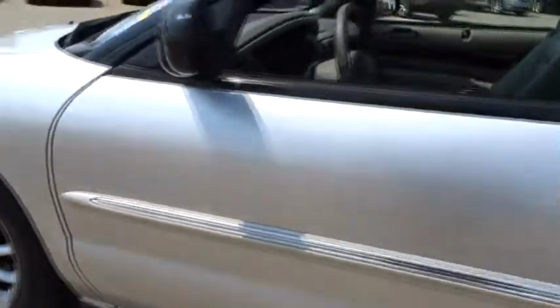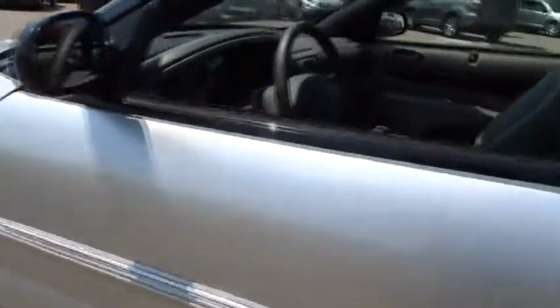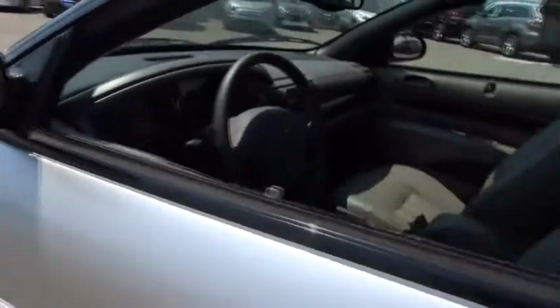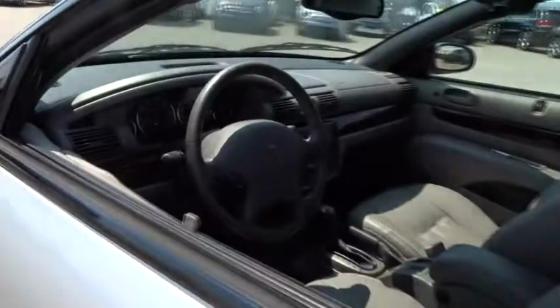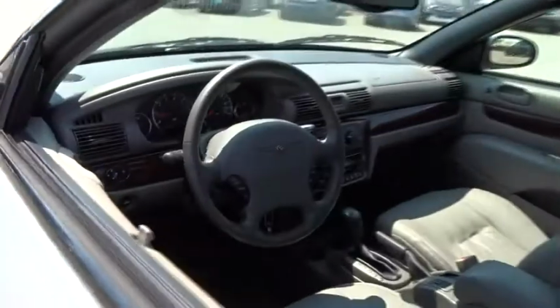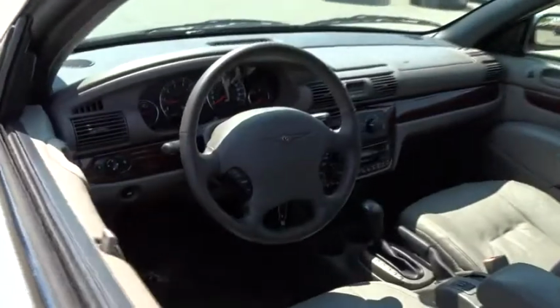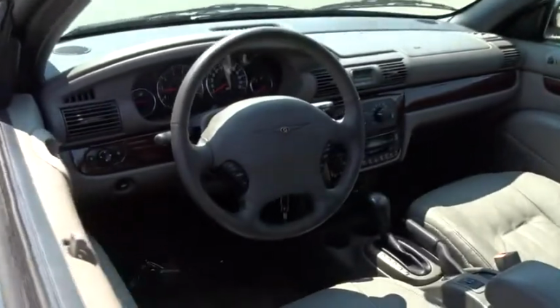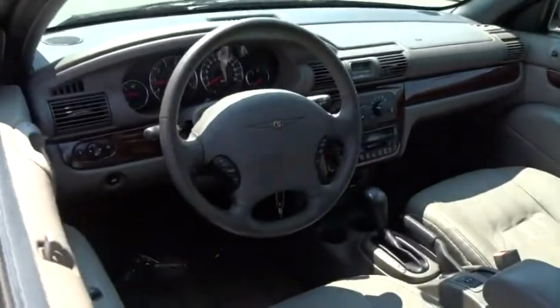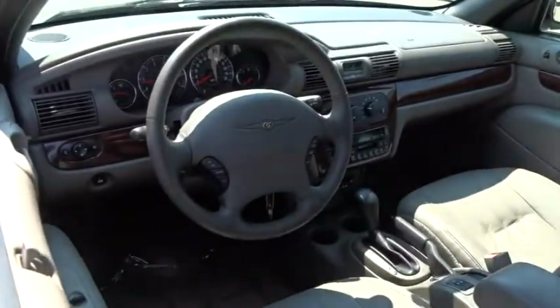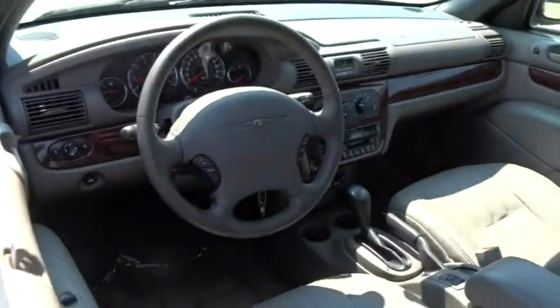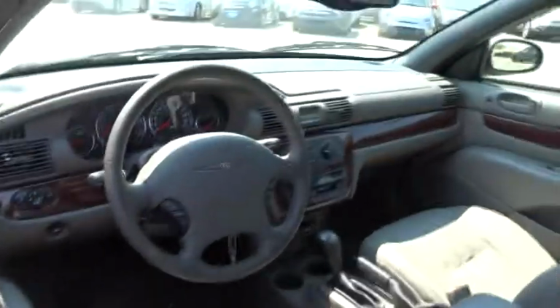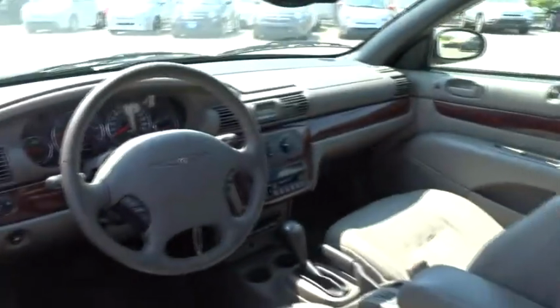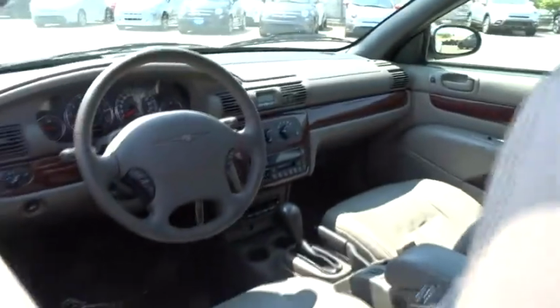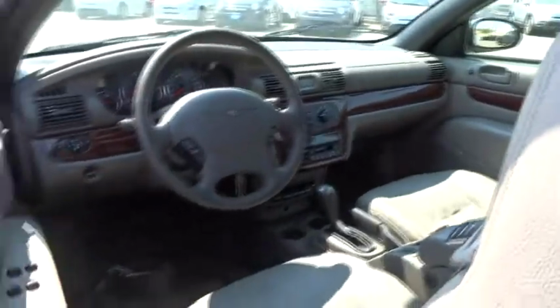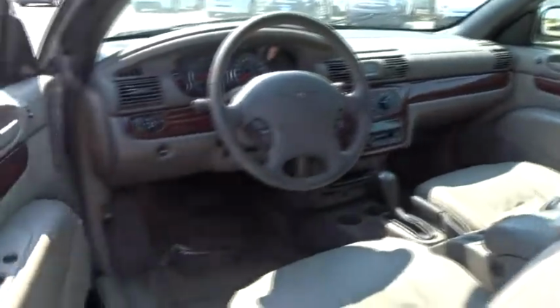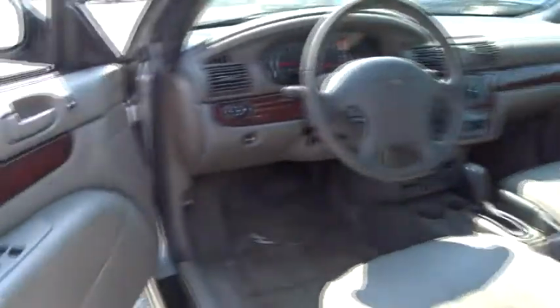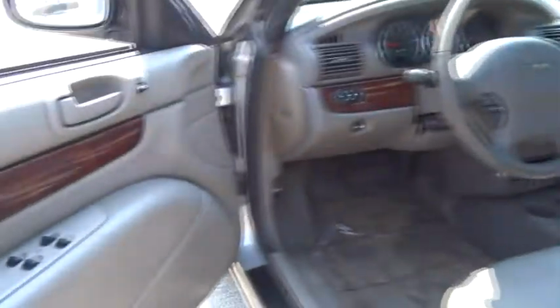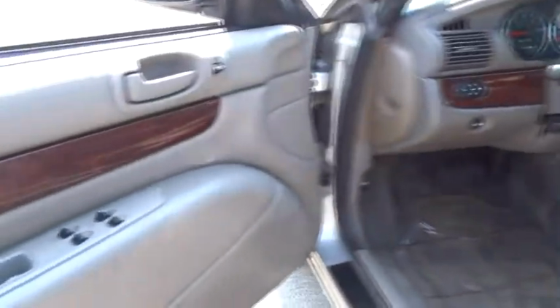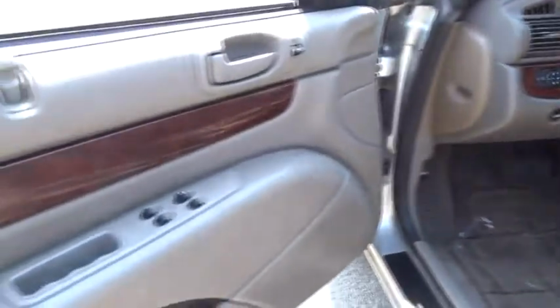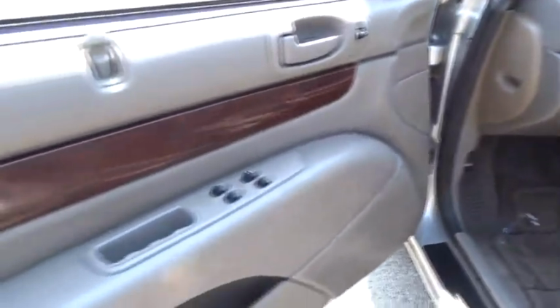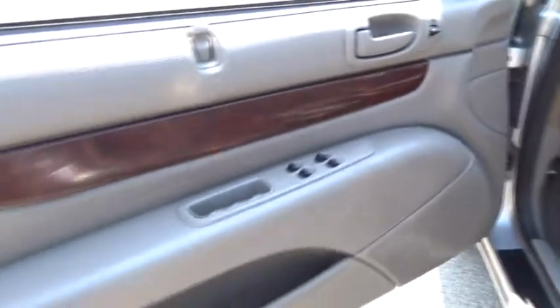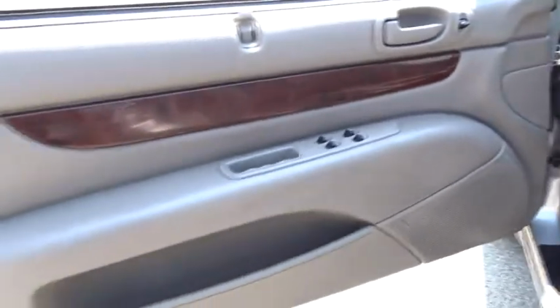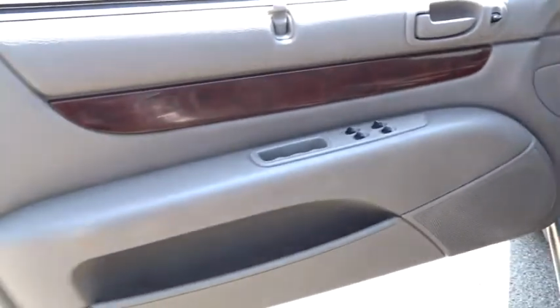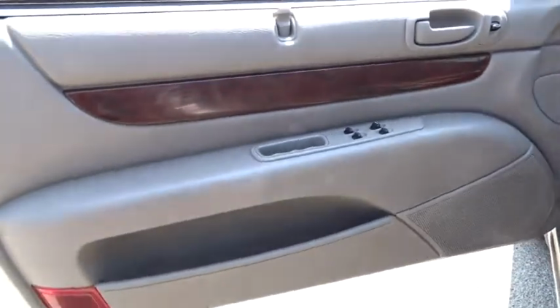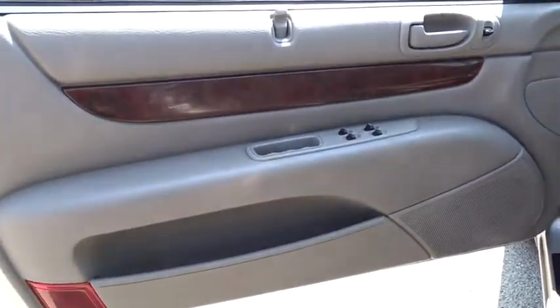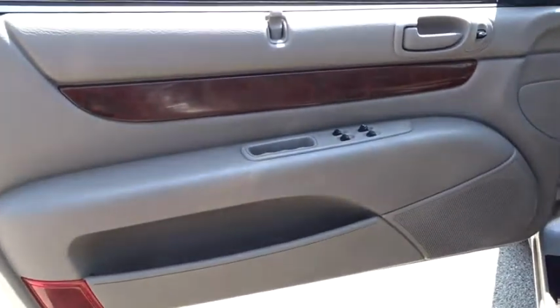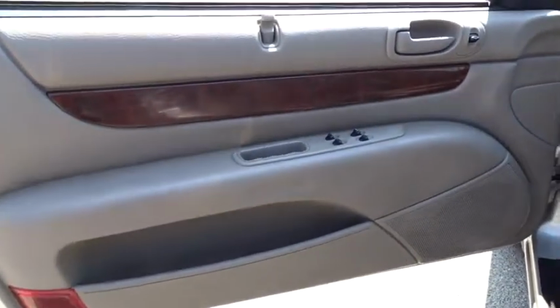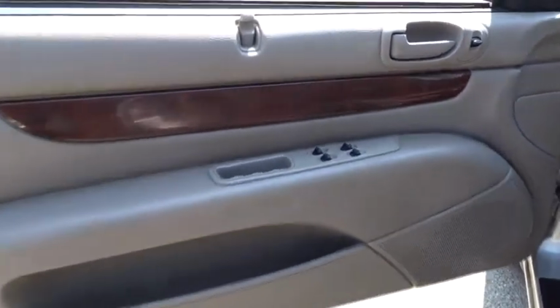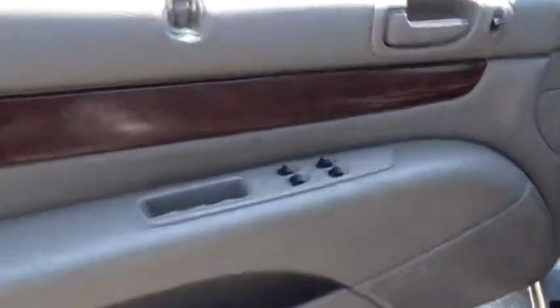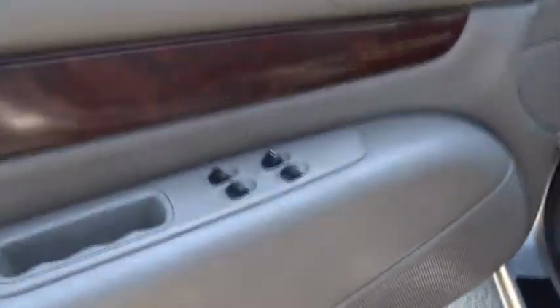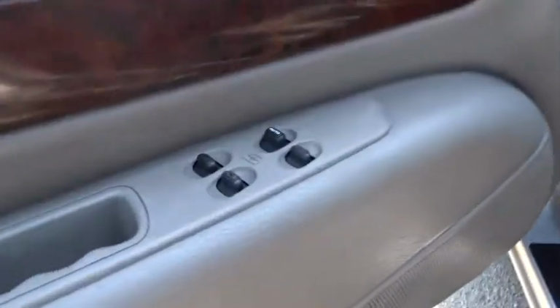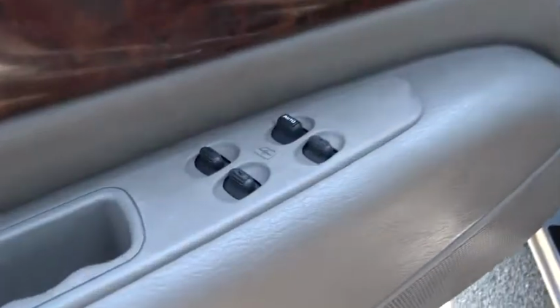Keyless entry, leather wrapped steering wheel, power steering, adjustable steering wheel, four-wheel disc brakes, cruise control, aluminum wheels, floor mats, ABS four-wheel.